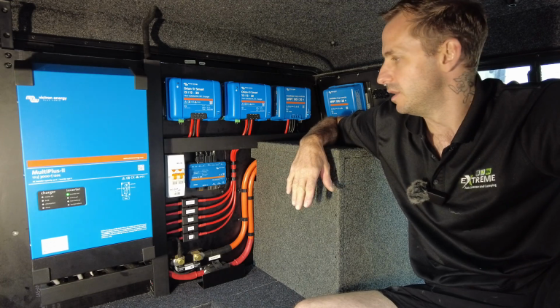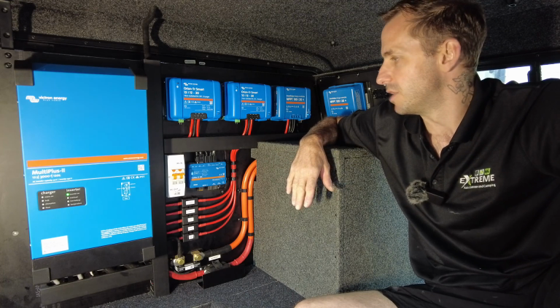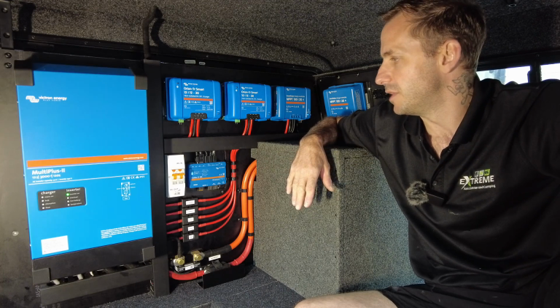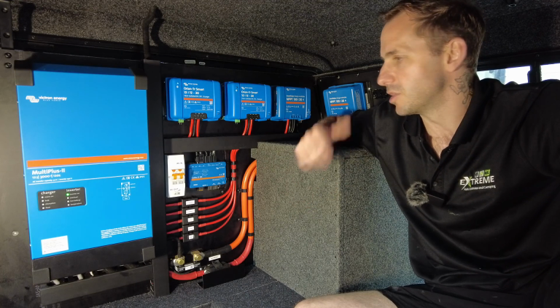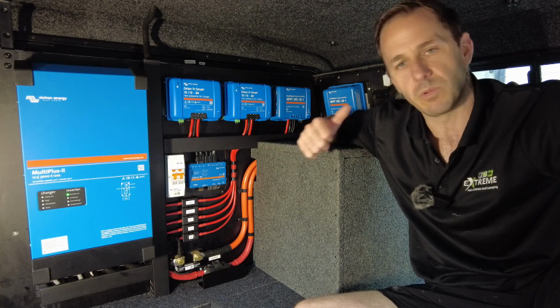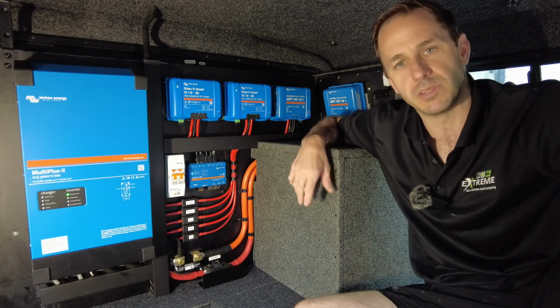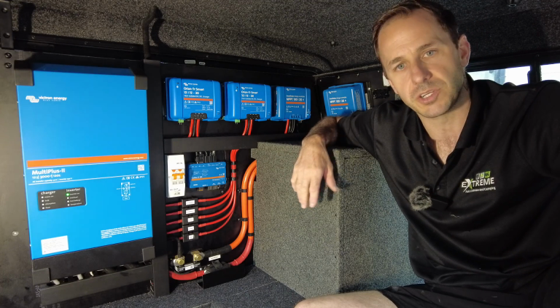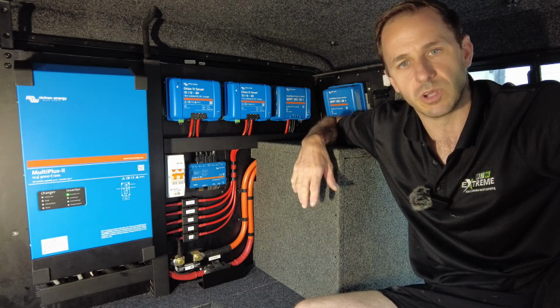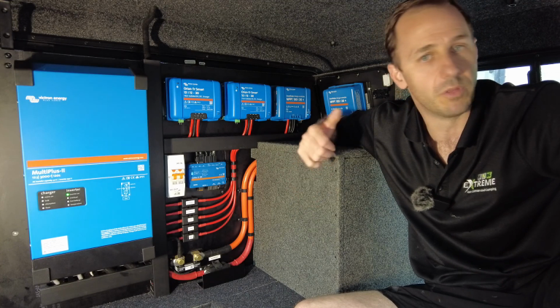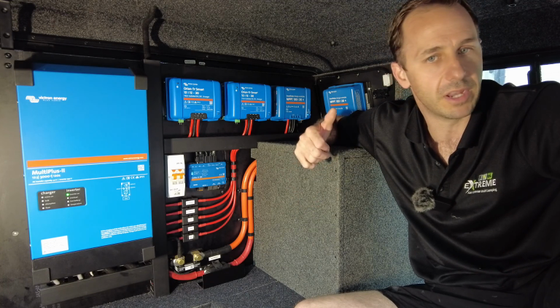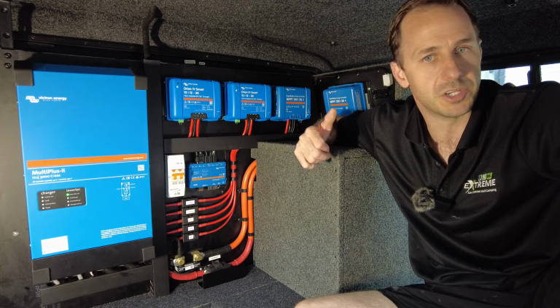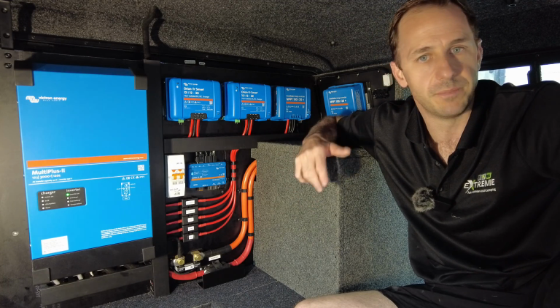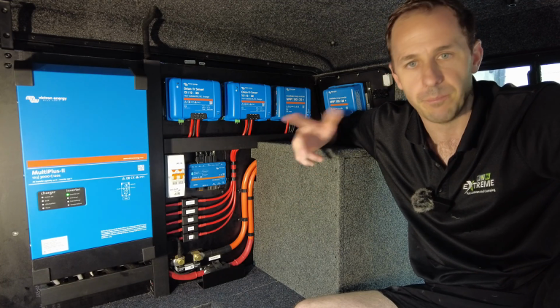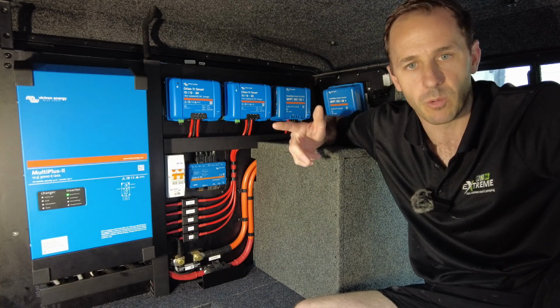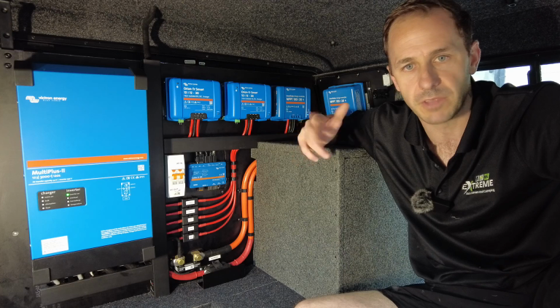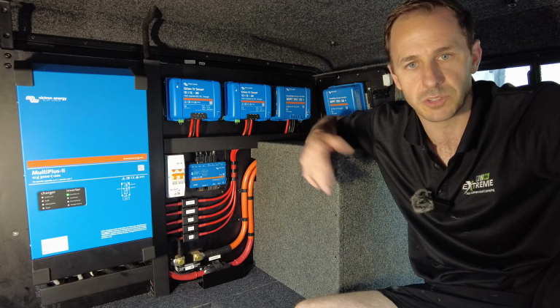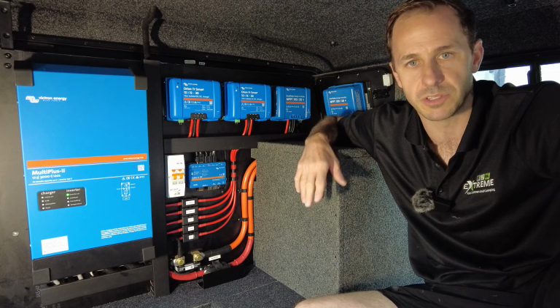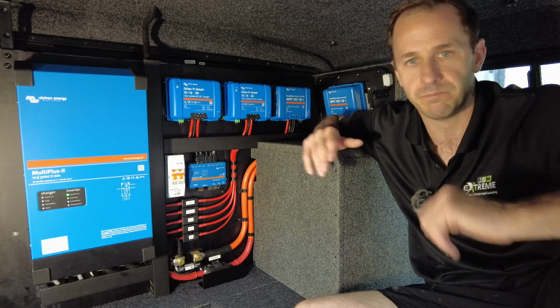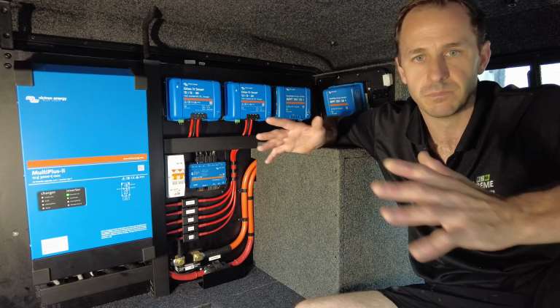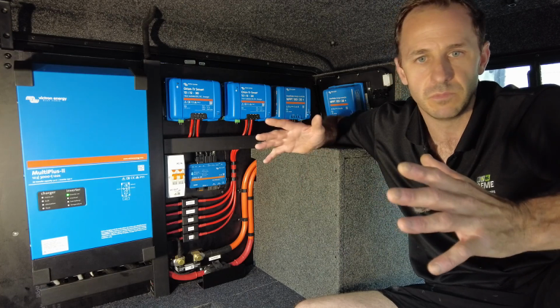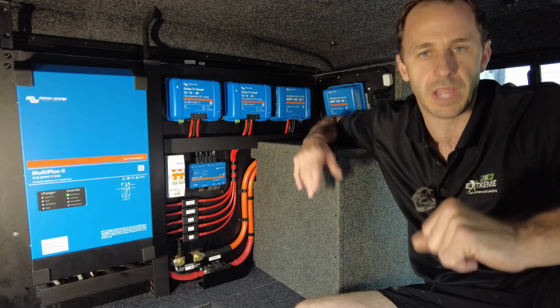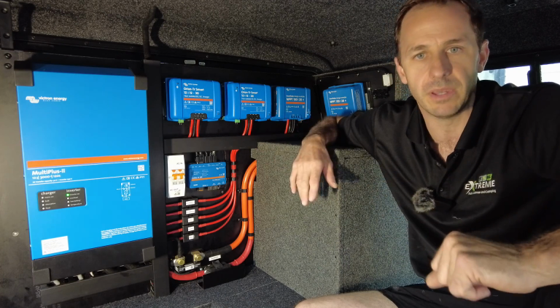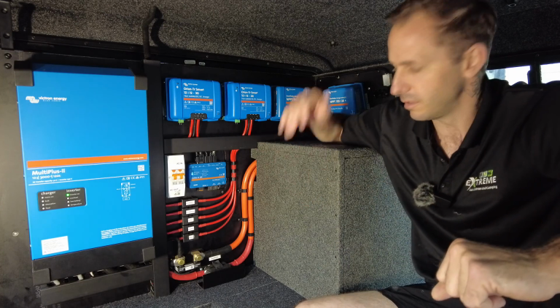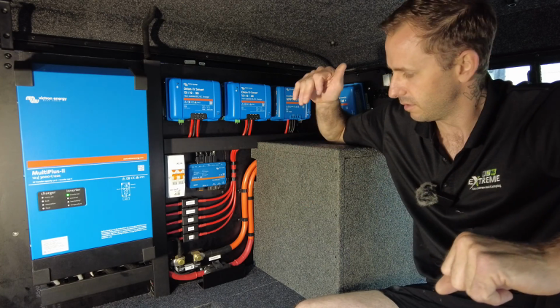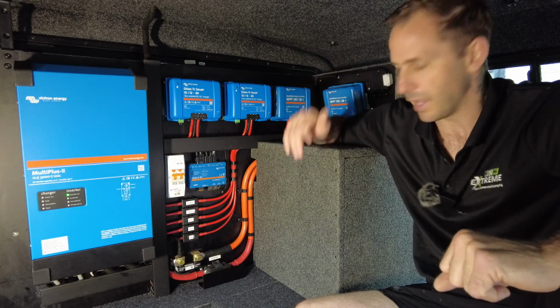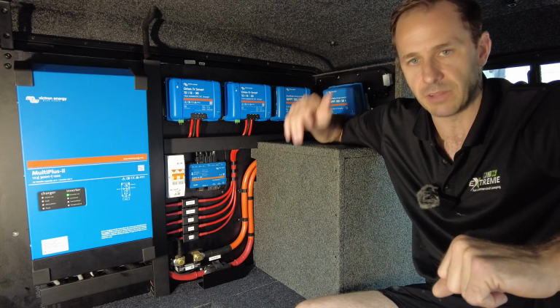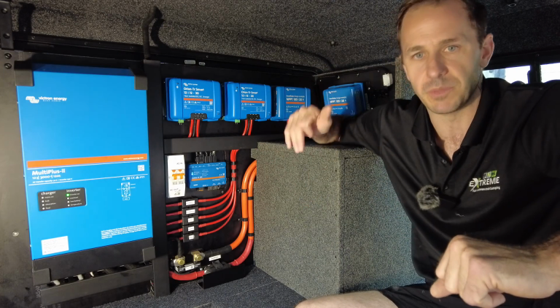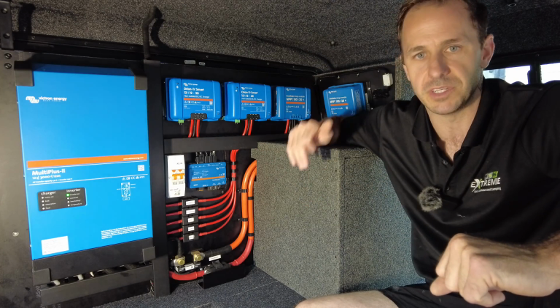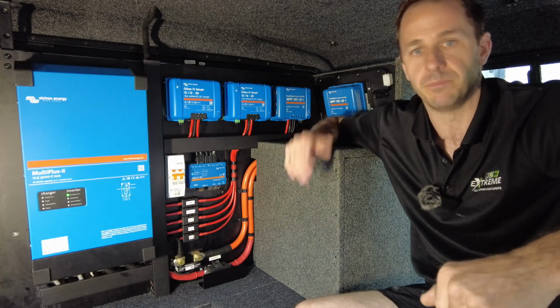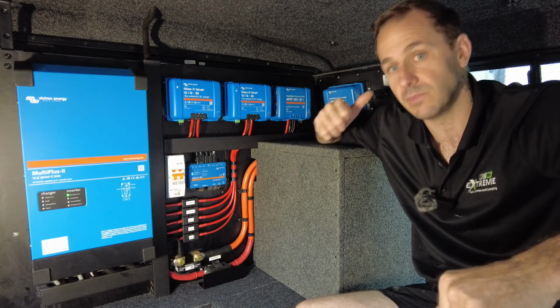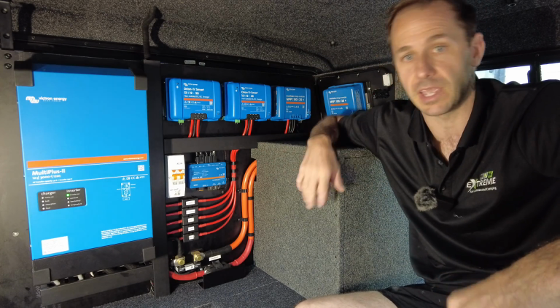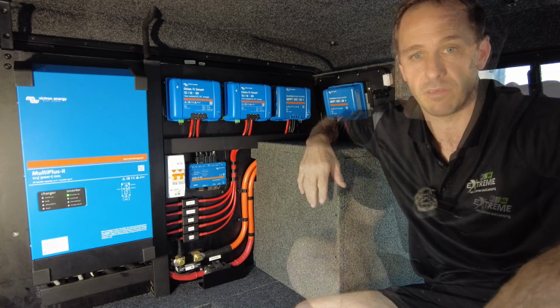So if these guys want to run their induction cooker or their air conditioner, microwave, kettle, toaster — you name it — they can from this system in their caravan.